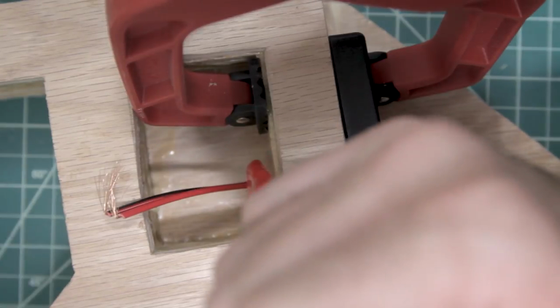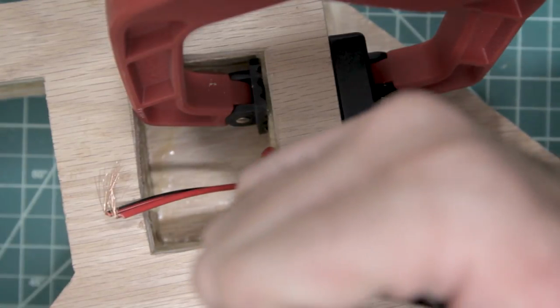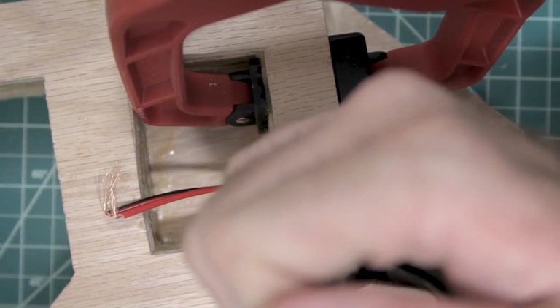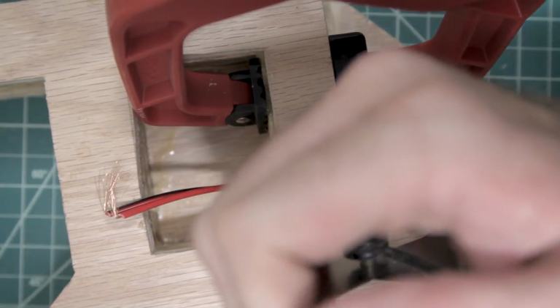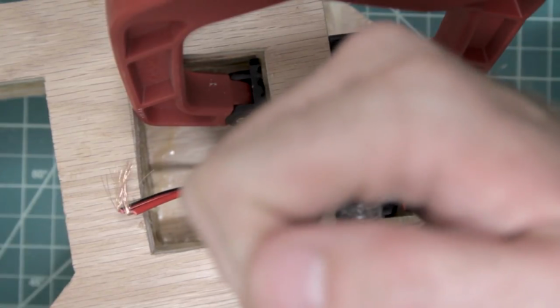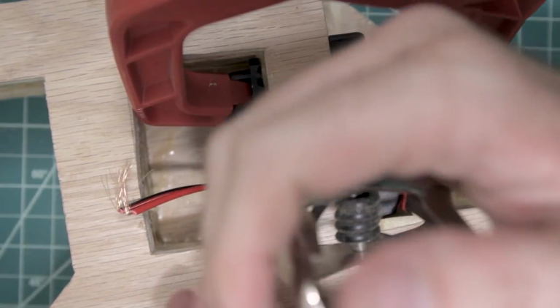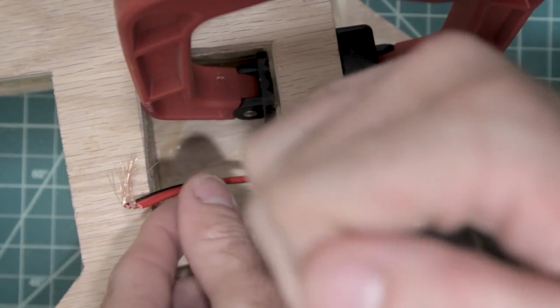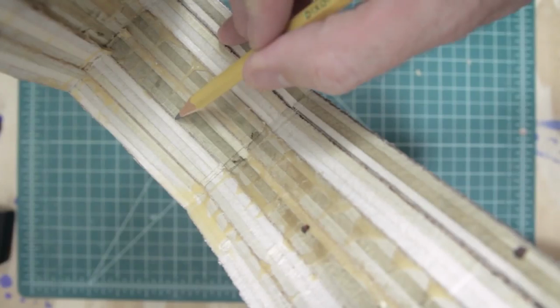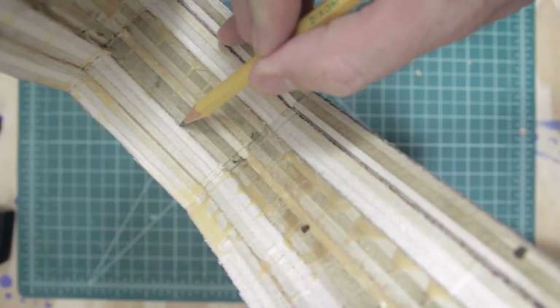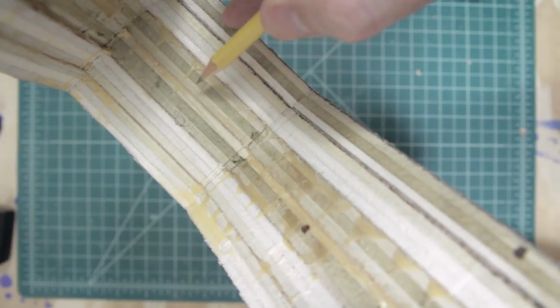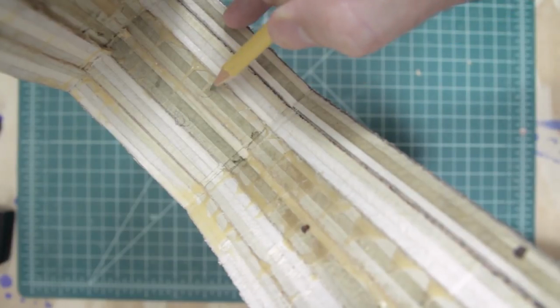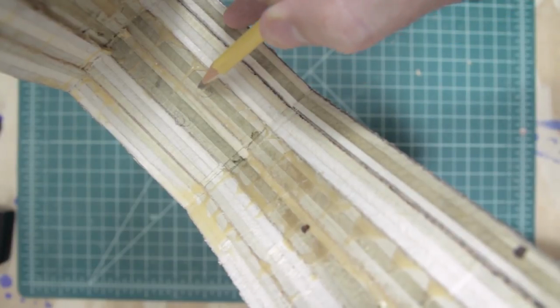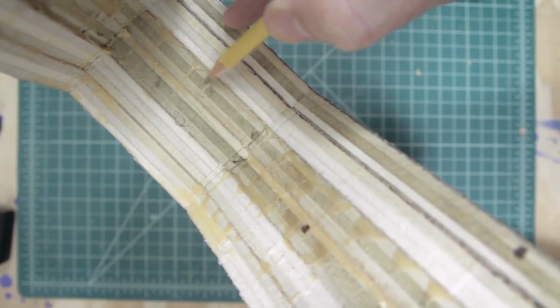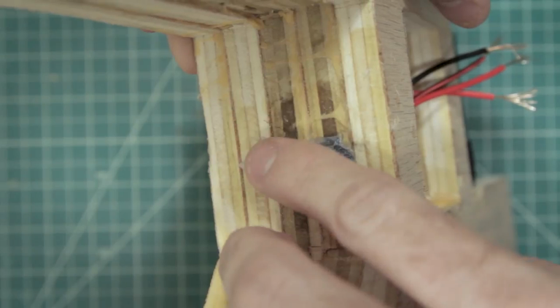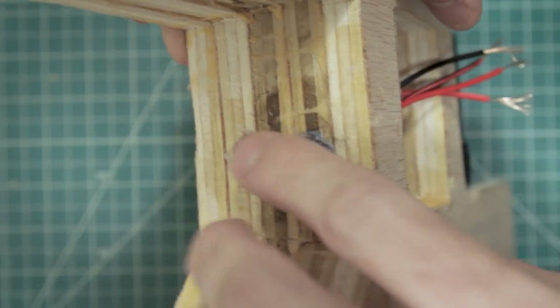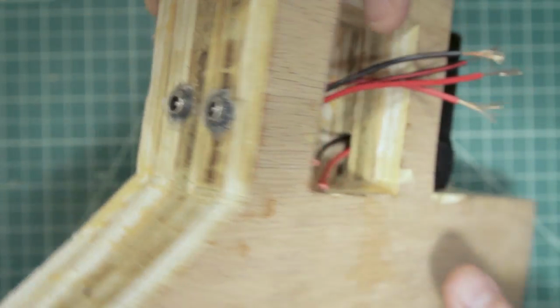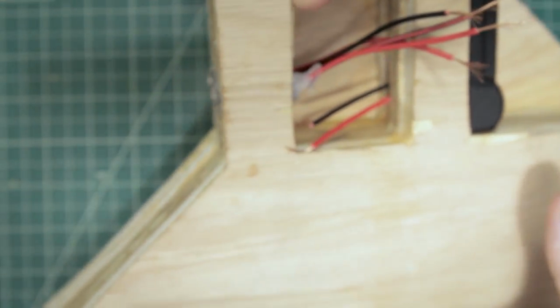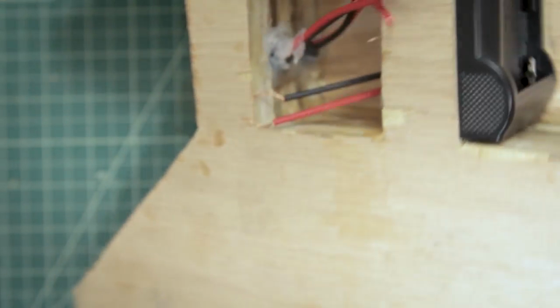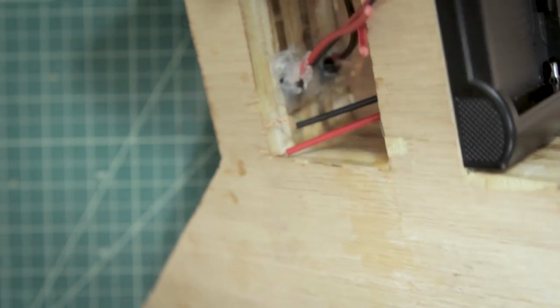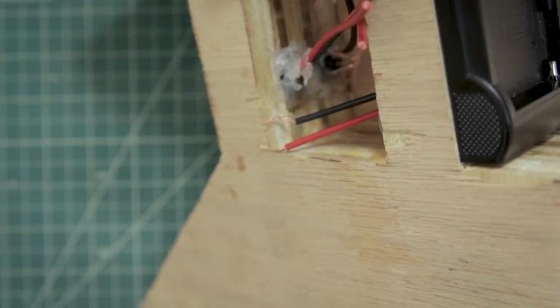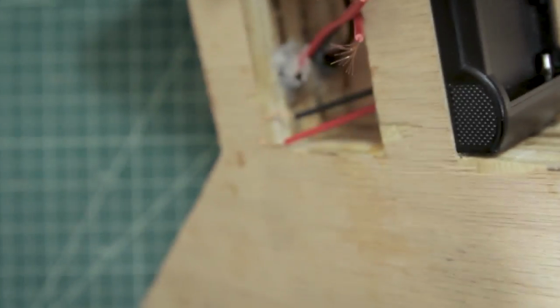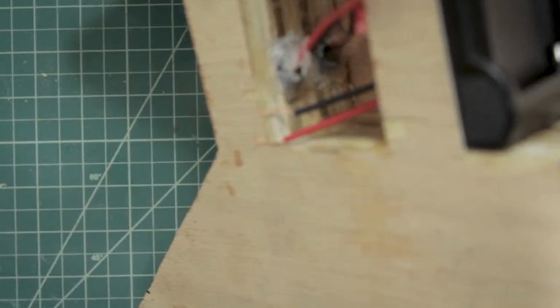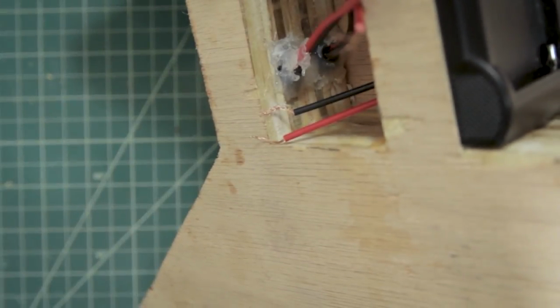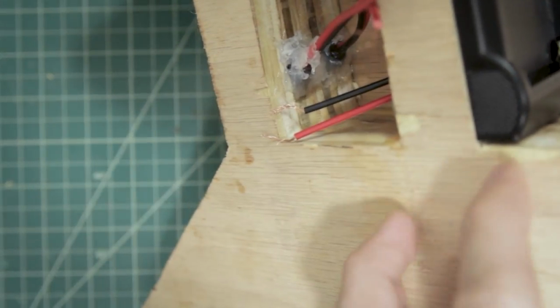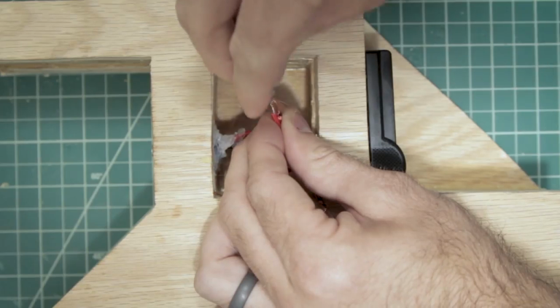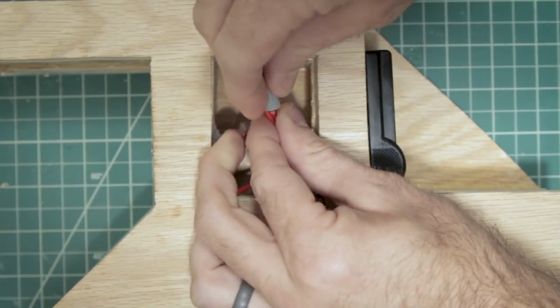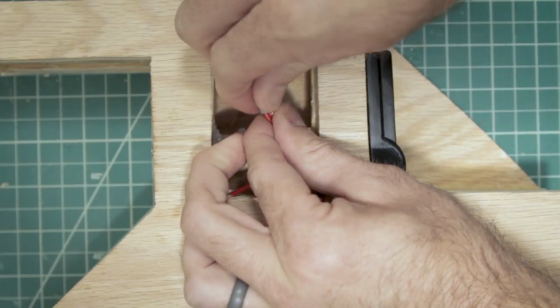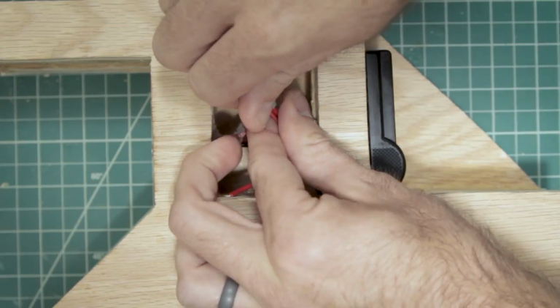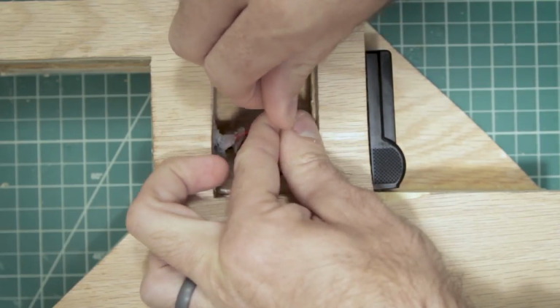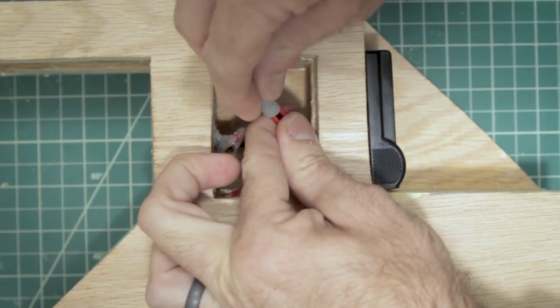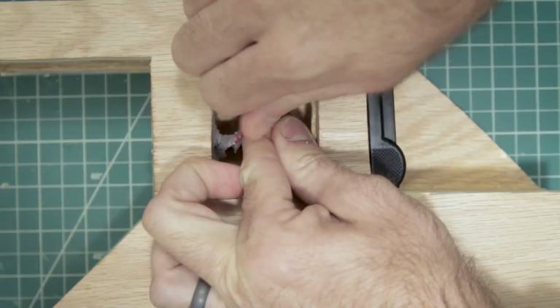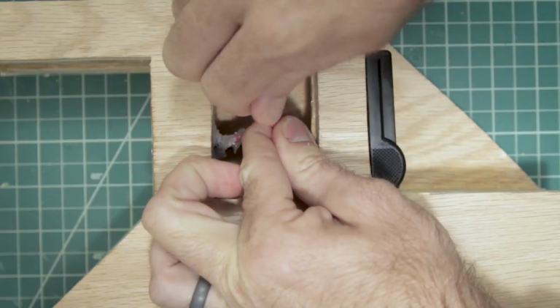Now, we need to drill some holes on this front side that we can put our cables through so we'll be able to connect all of our equipment. Drill two half-inch holes, then using a little hot glue, secure the power adapters in. After that, just use a wire nut to attach the cables to the battery adapter.